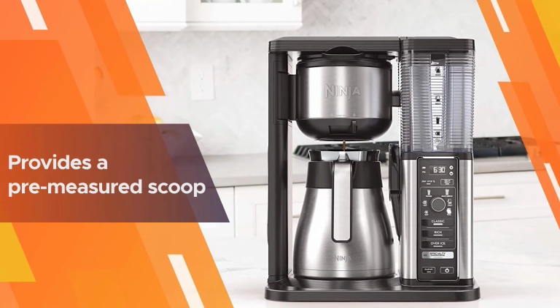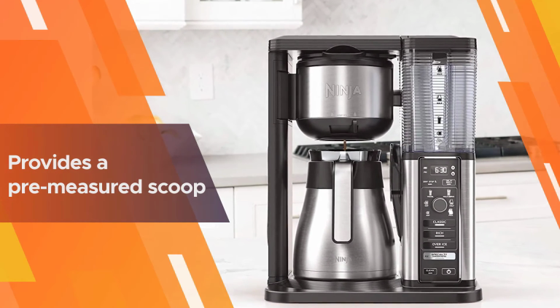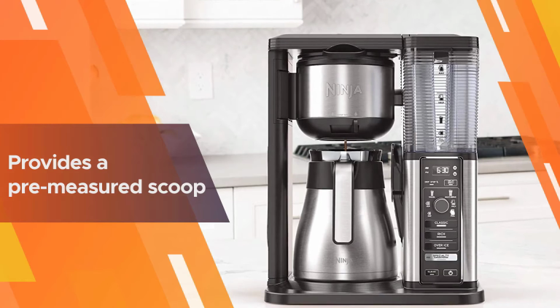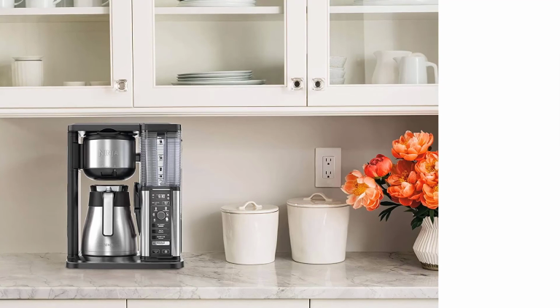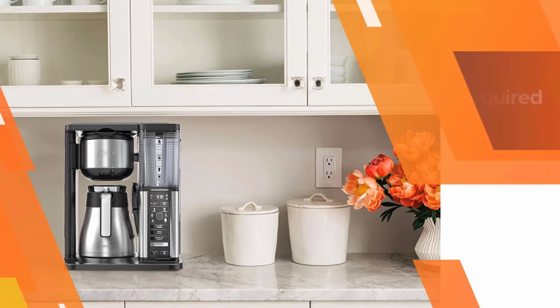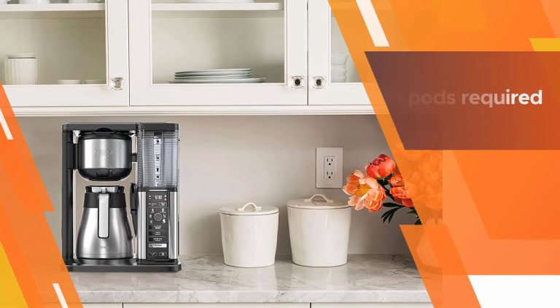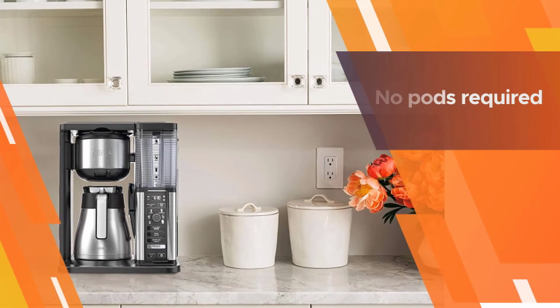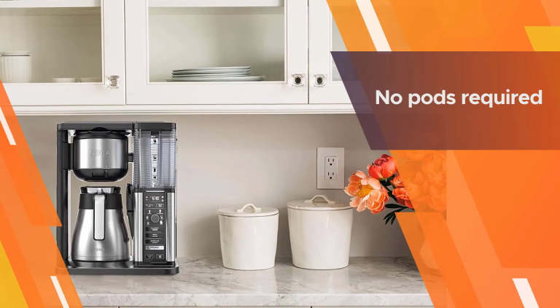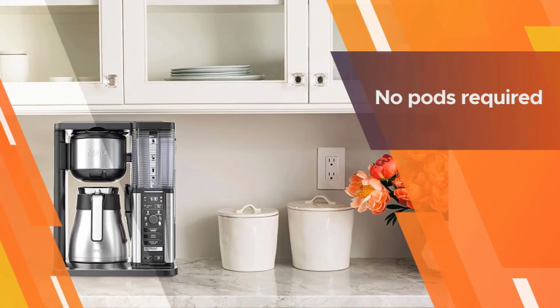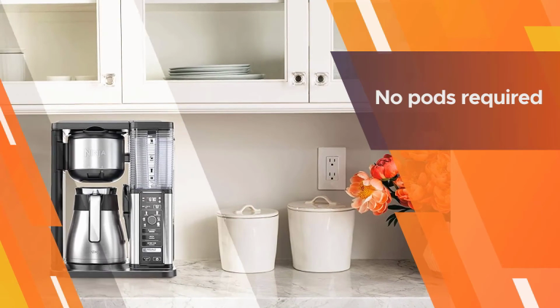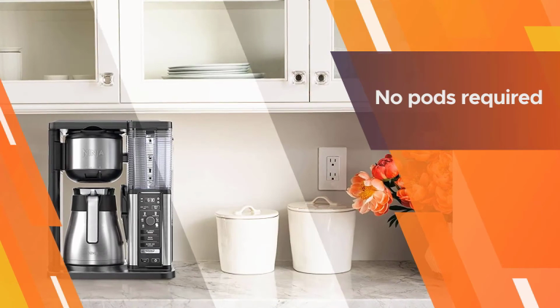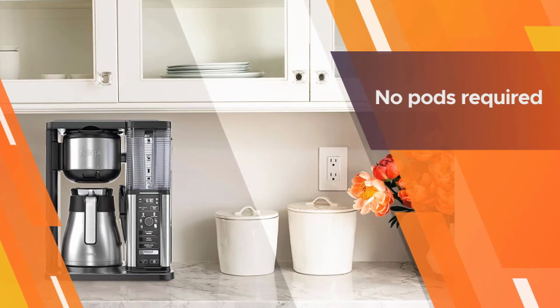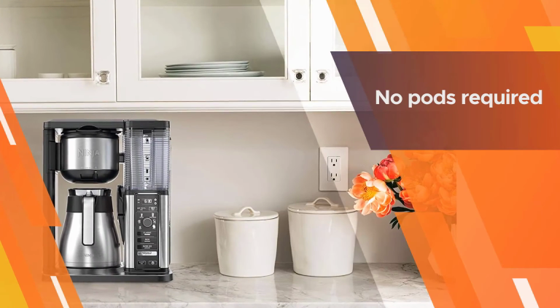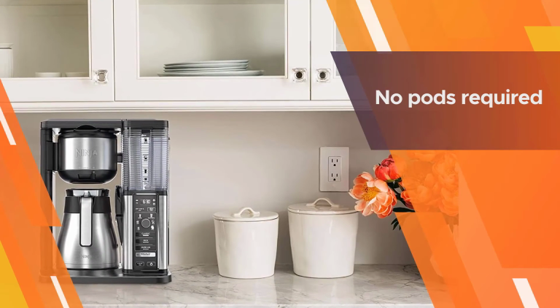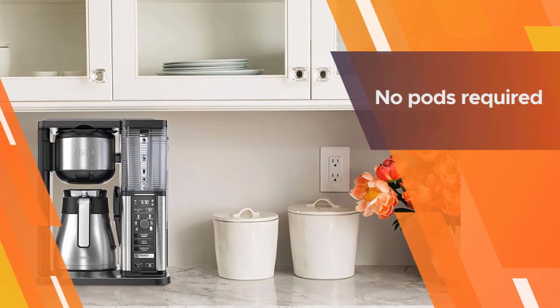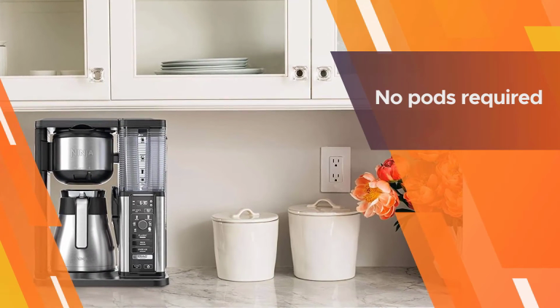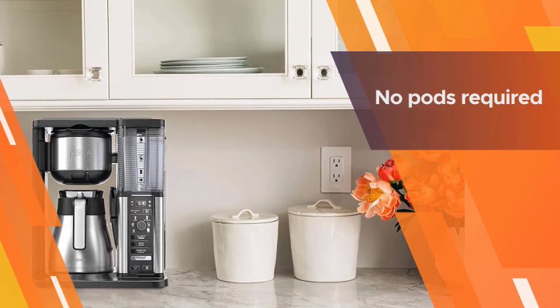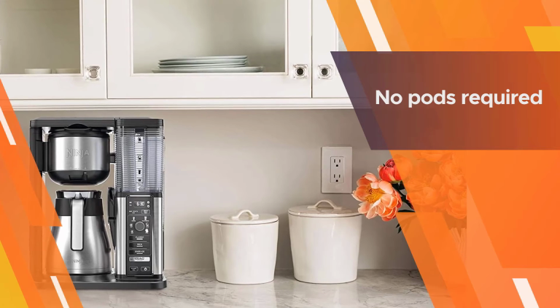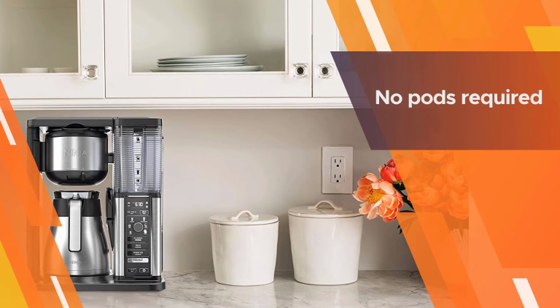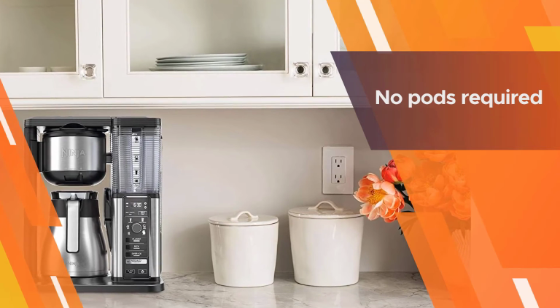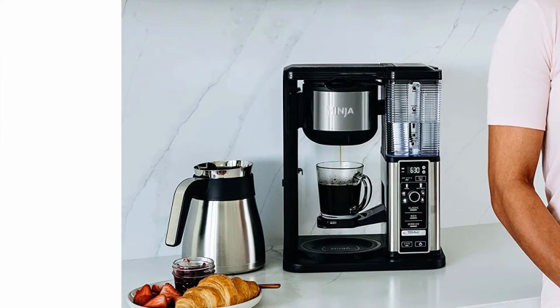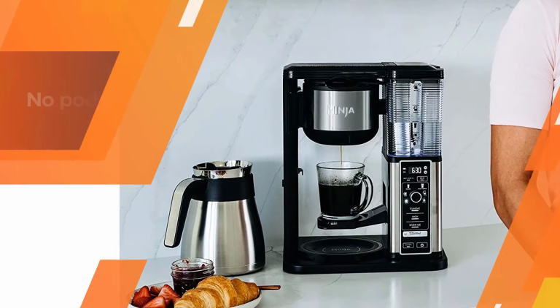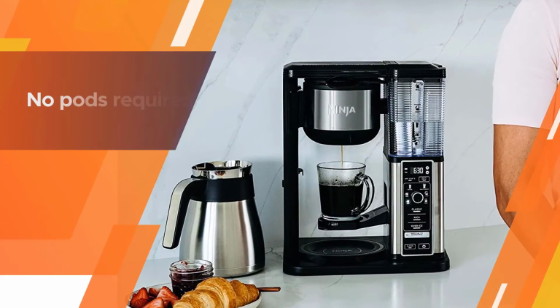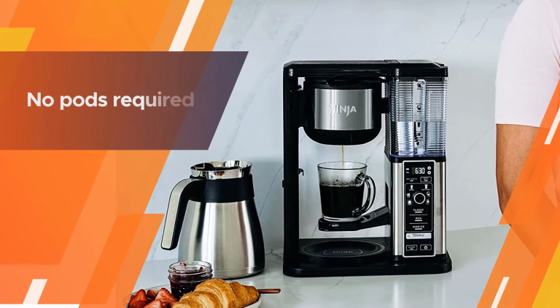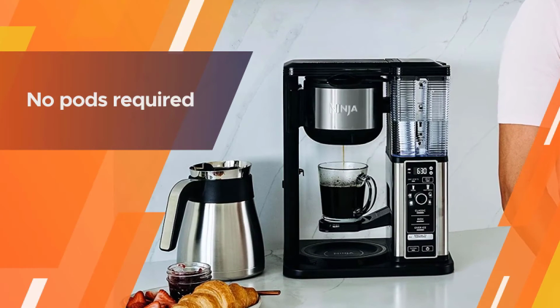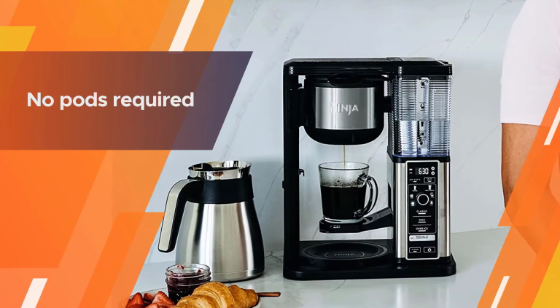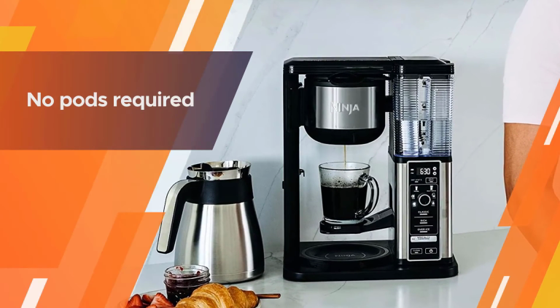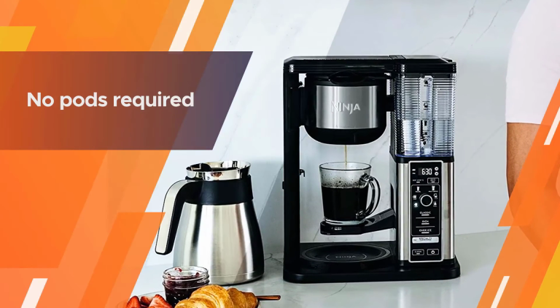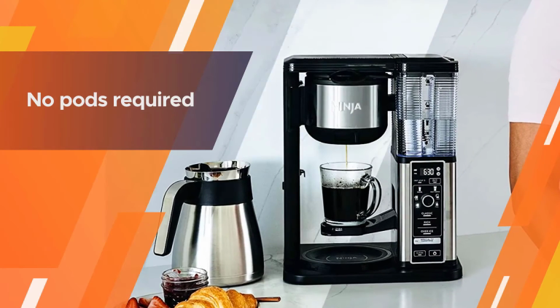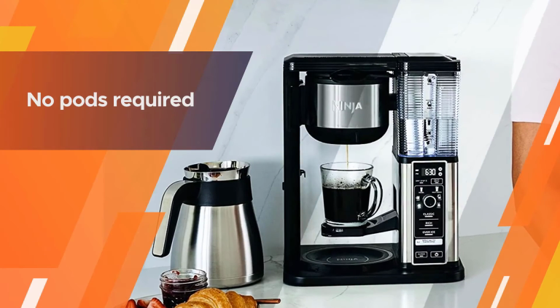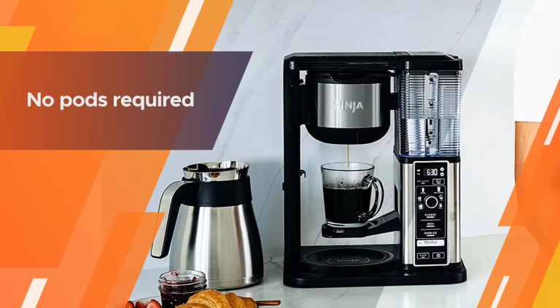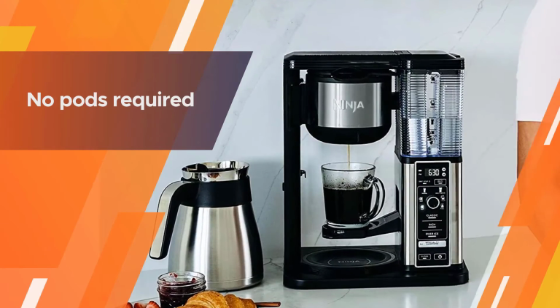This may be problematic if you have limited counter space with low cabinets. Although we always recommend weighing your beans, Ninja provides a pre-measured scoop for ease and convenience.